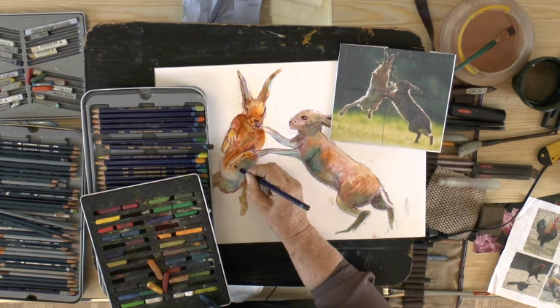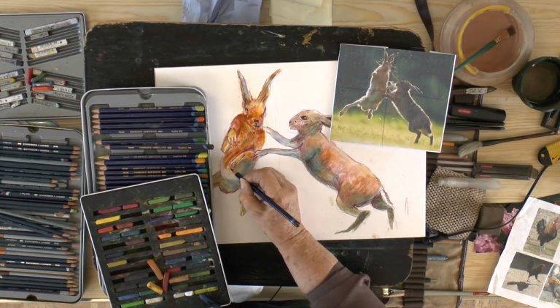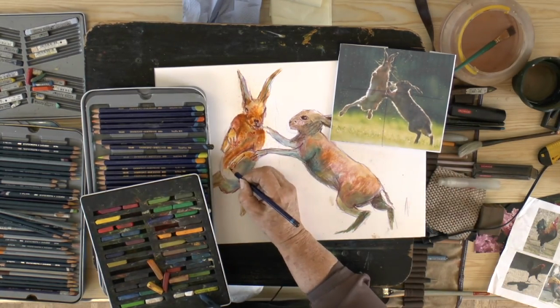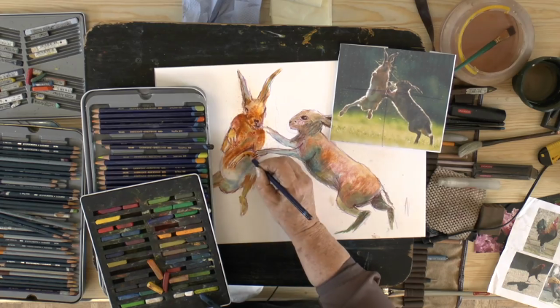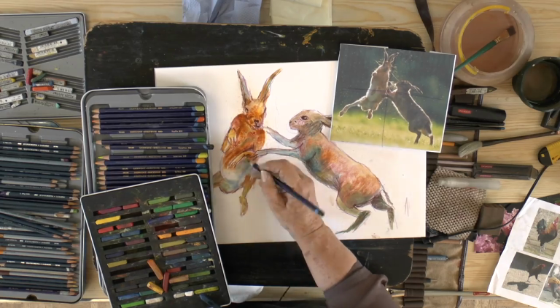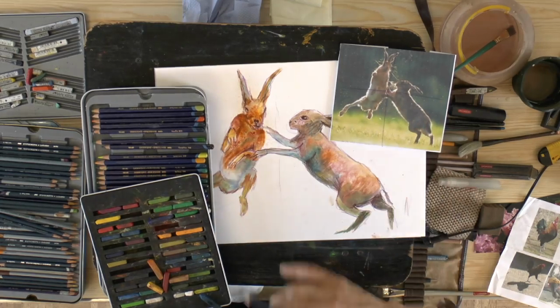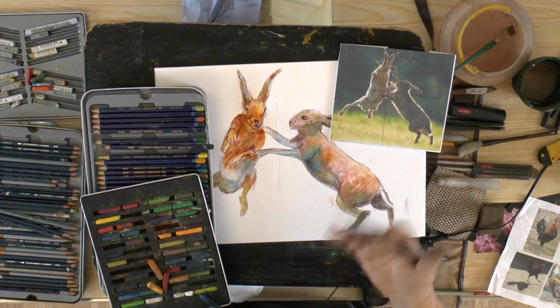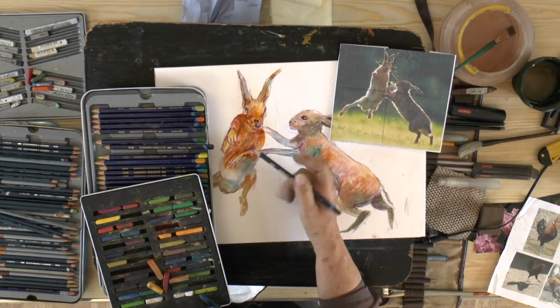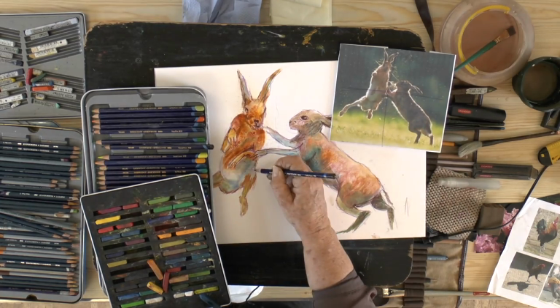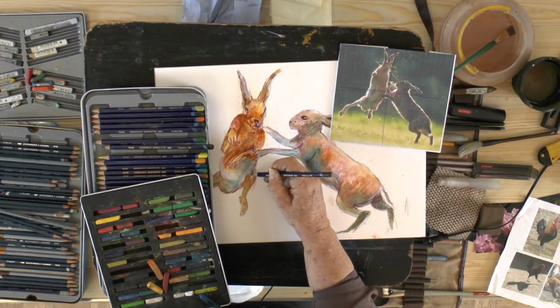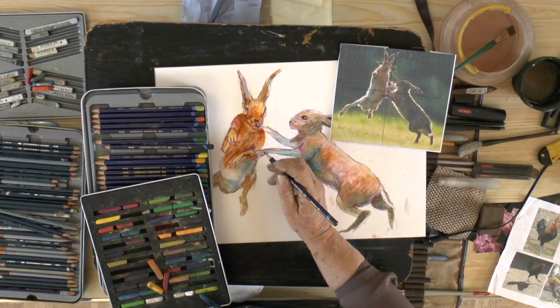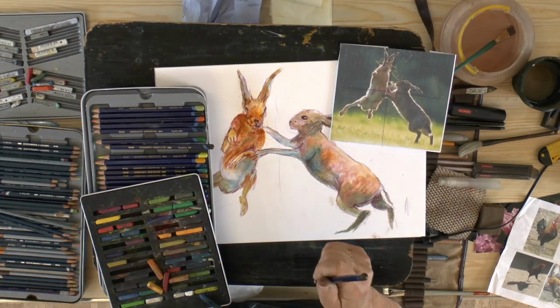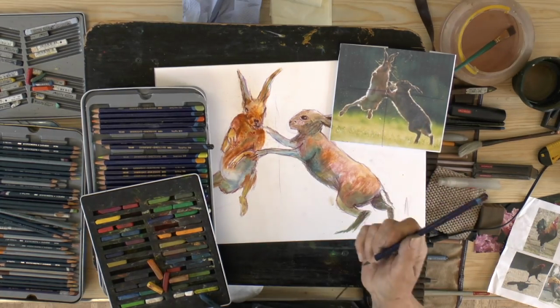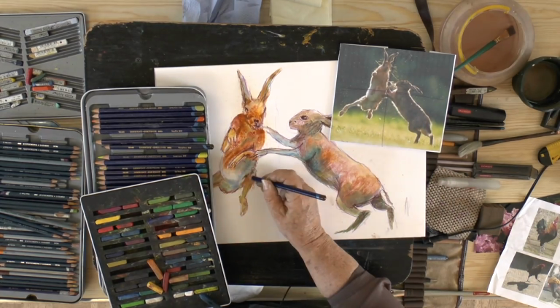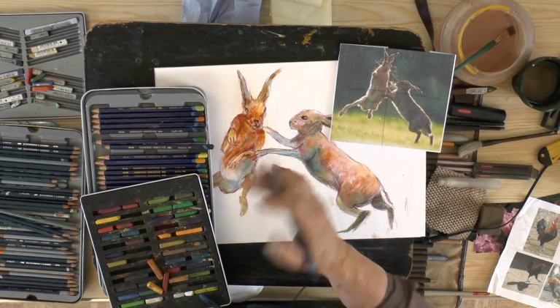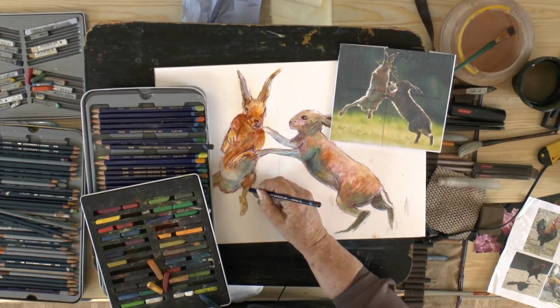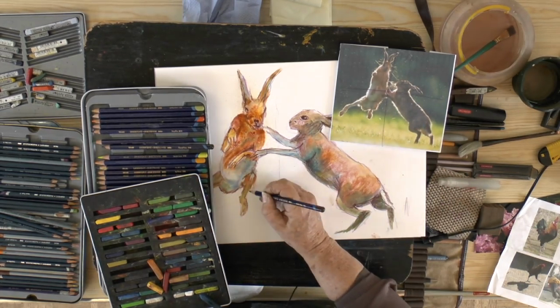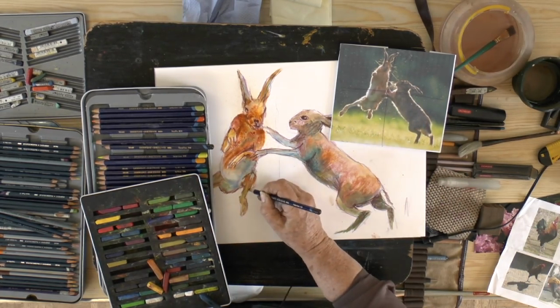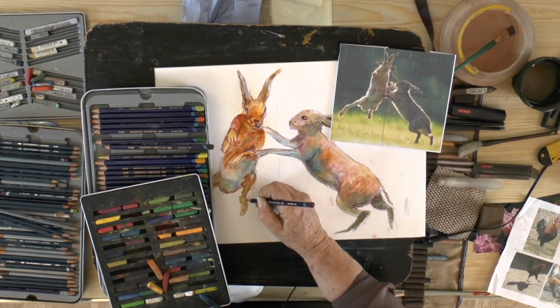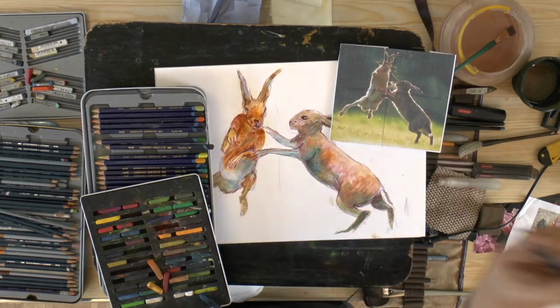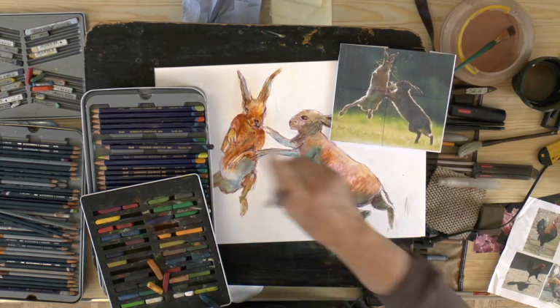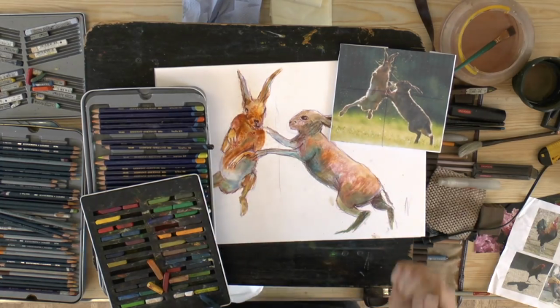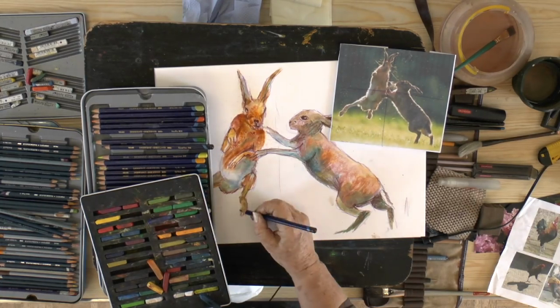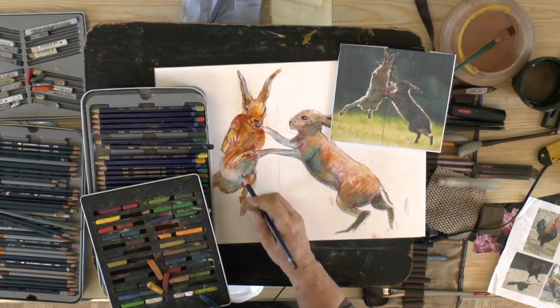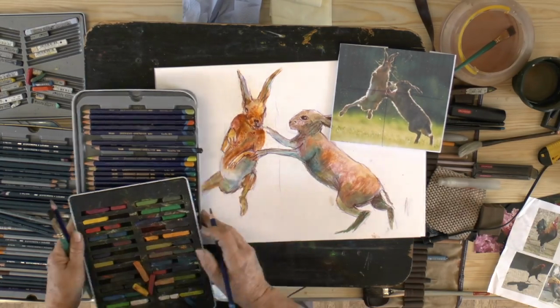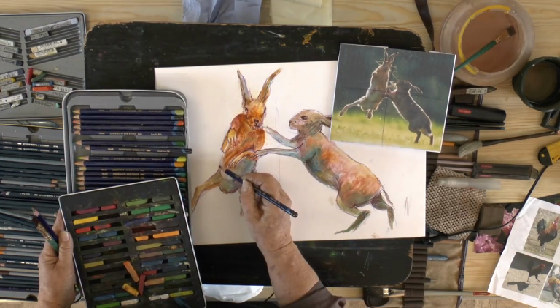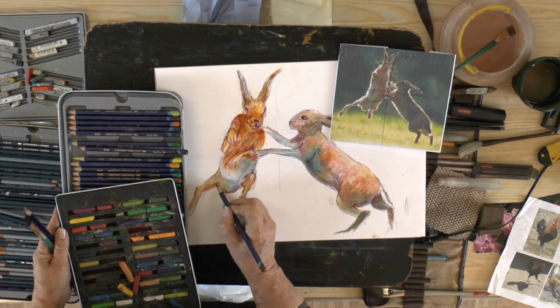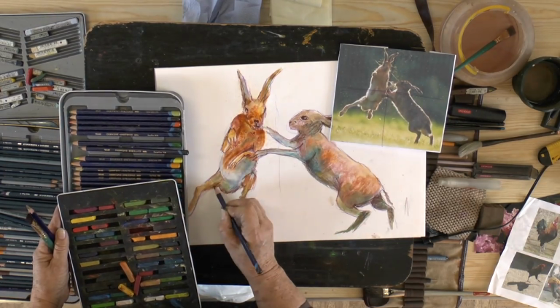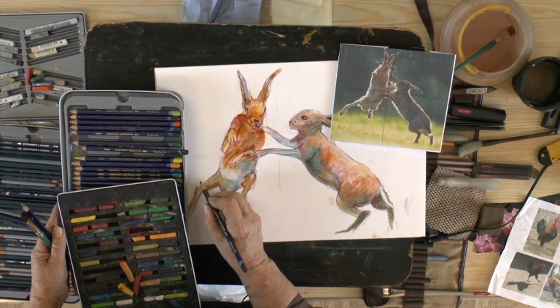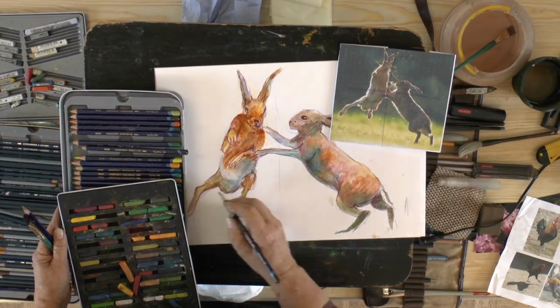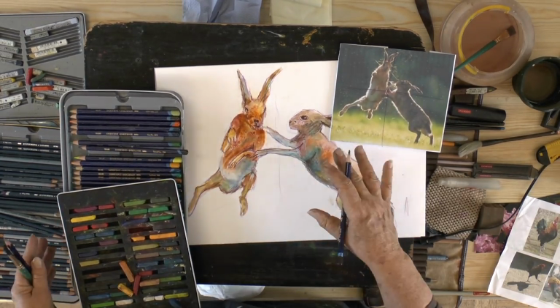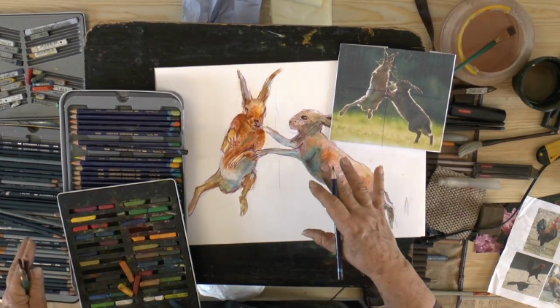I'm working on a Derwent watercolor paper — it's smooth, it doesn't cockle, which is what I like. I don't have to stretch it; I can just go straight in and paint on top of it.